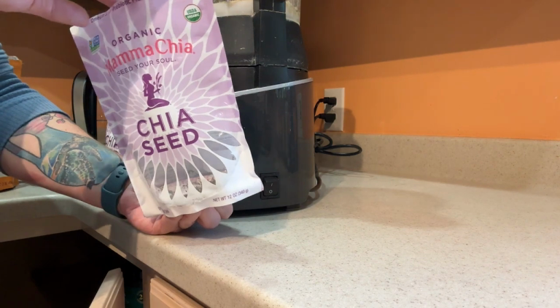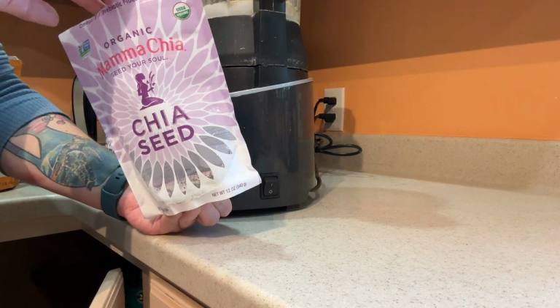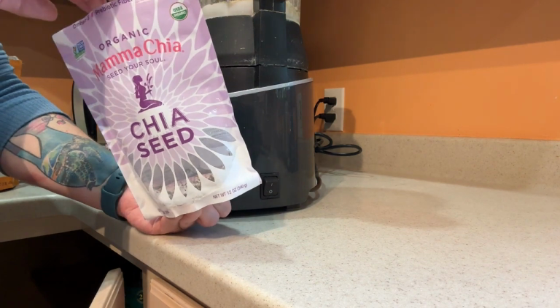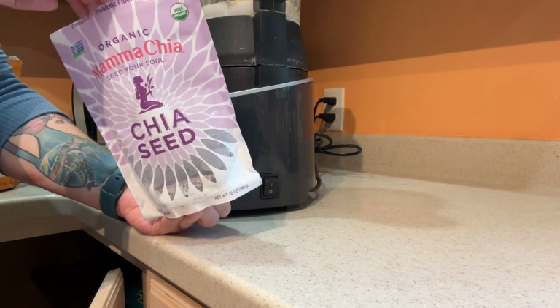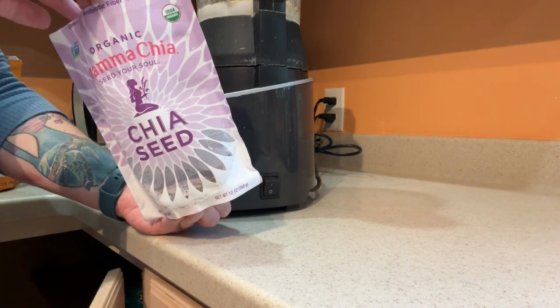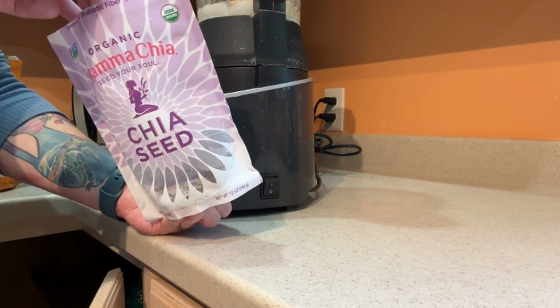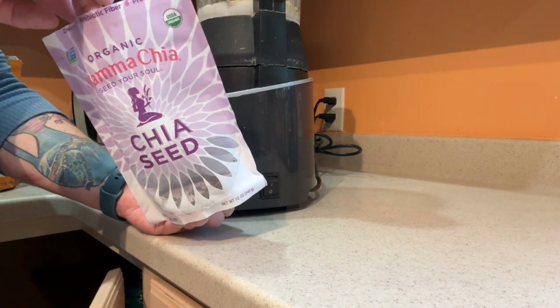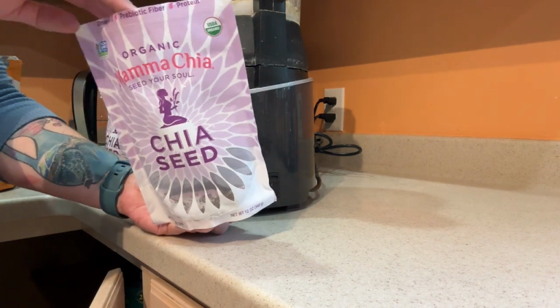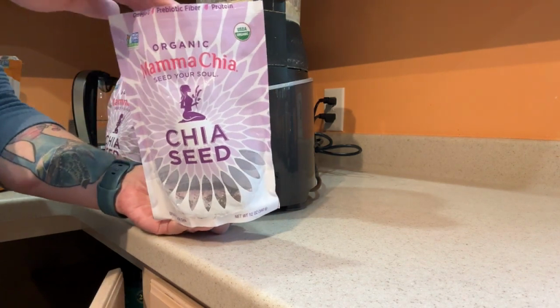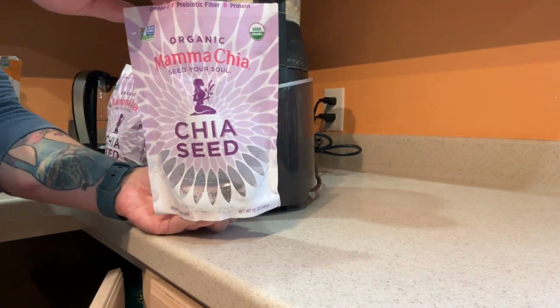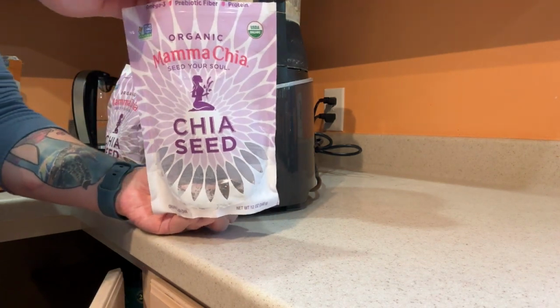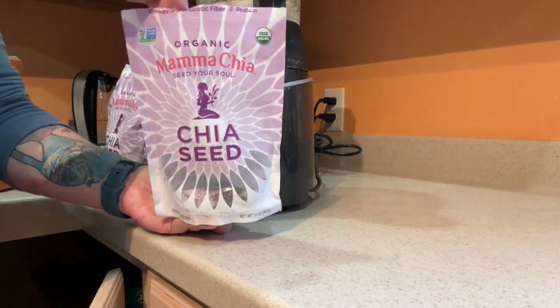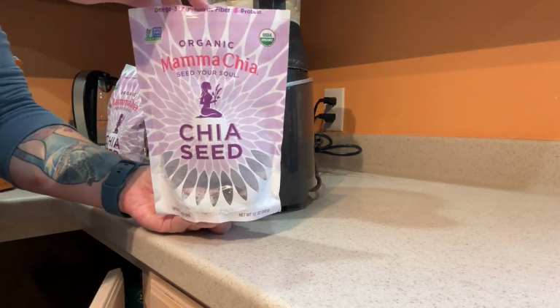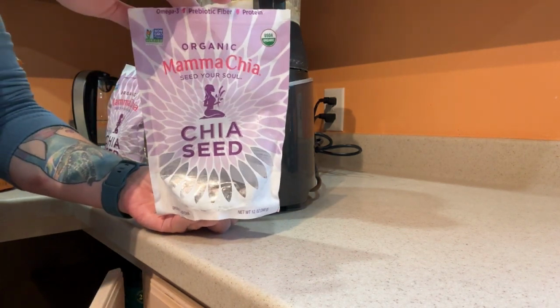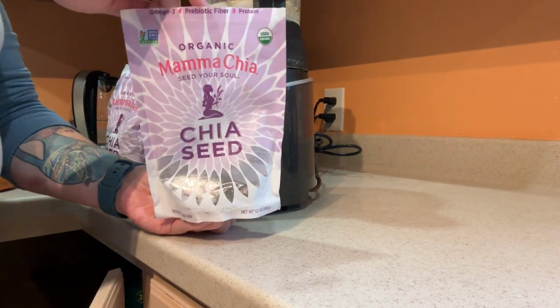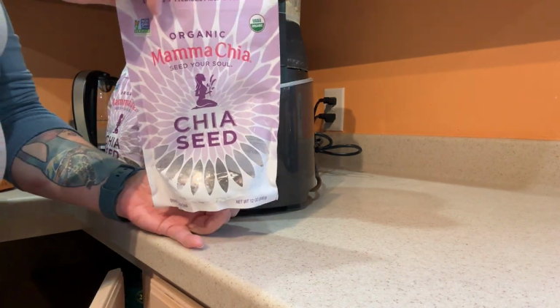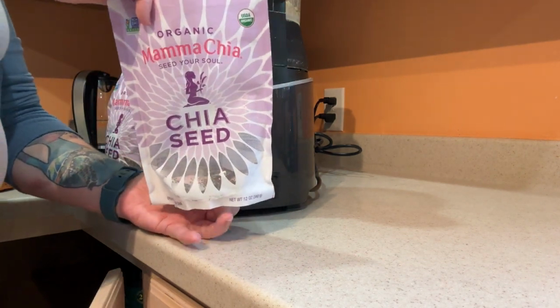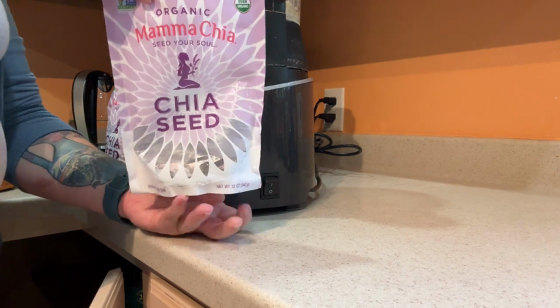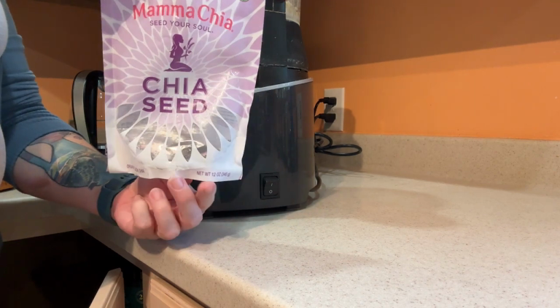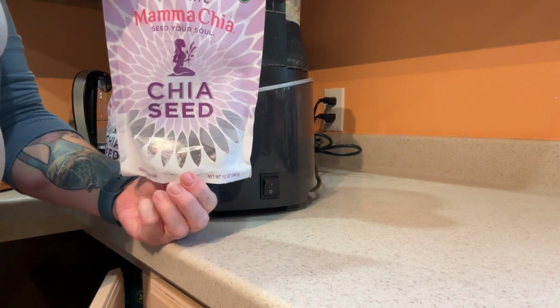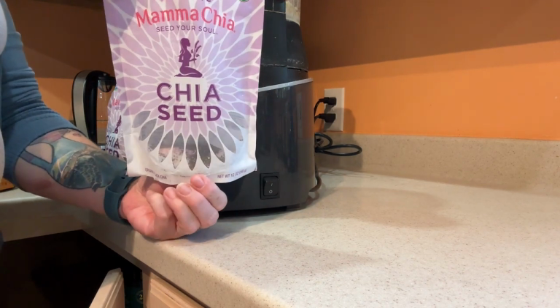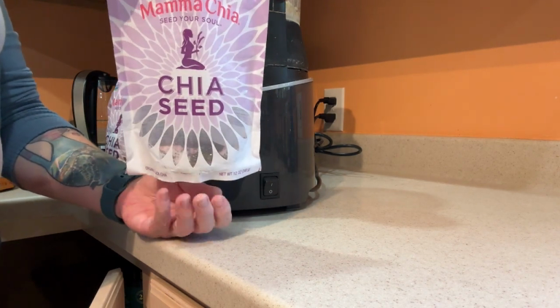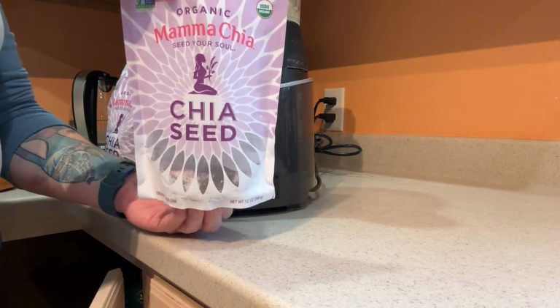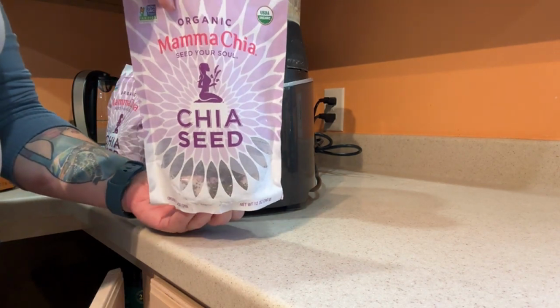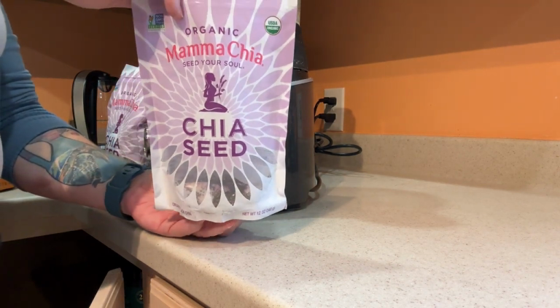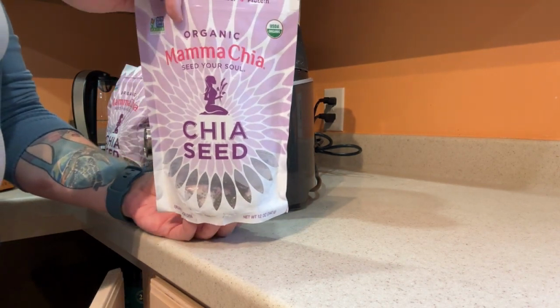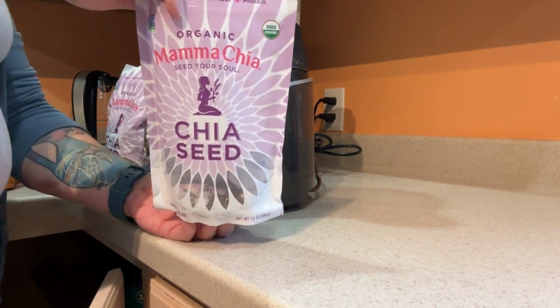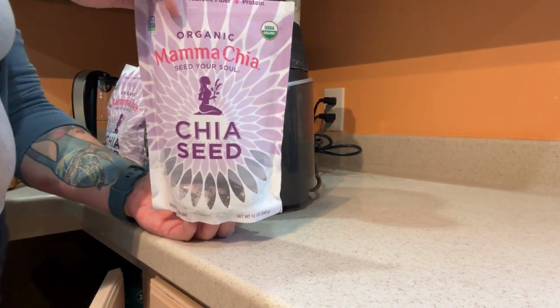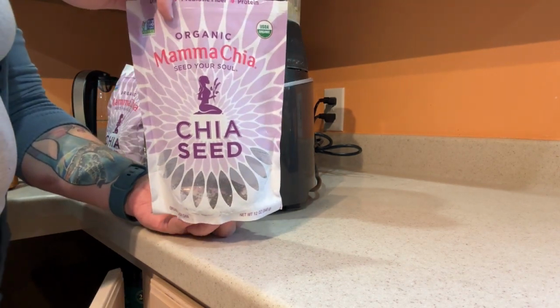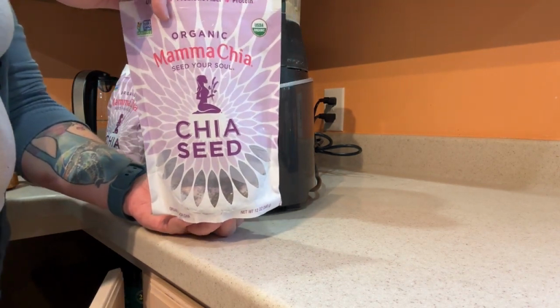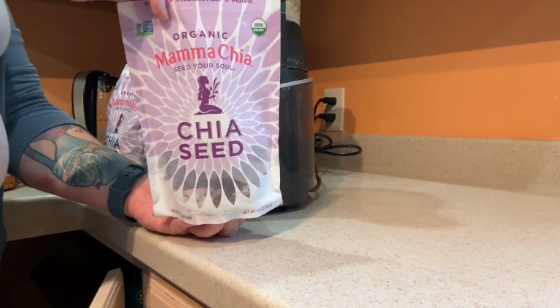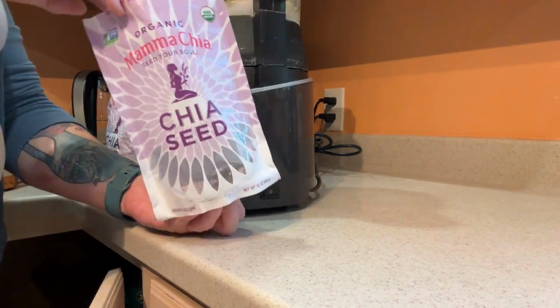I also get it because it helps add a thickening agent to my smoothie that helps give it a little bit longer lasting sustenance time.